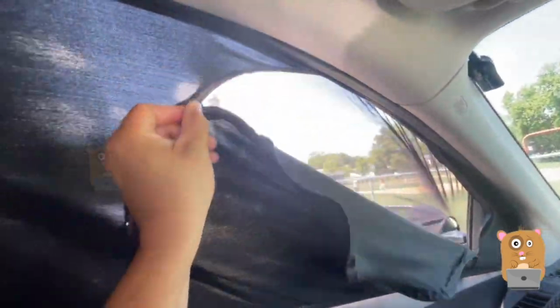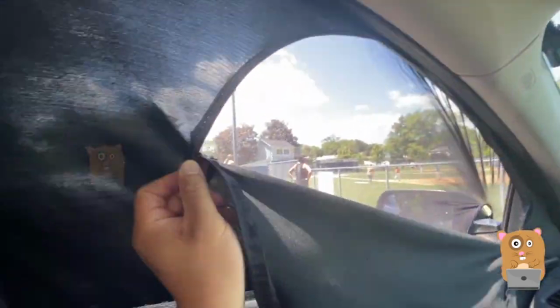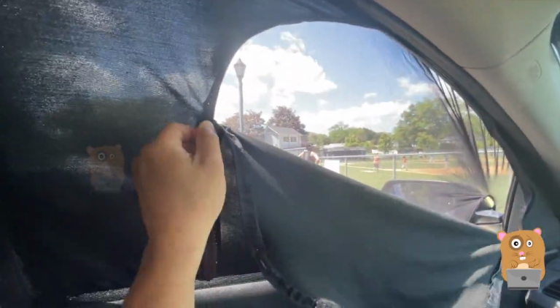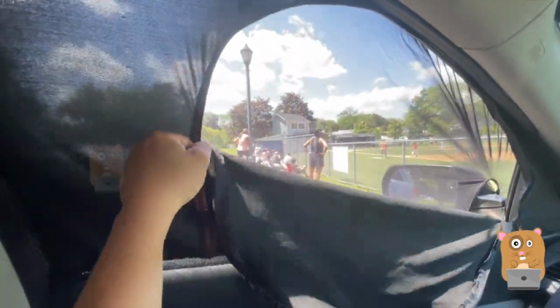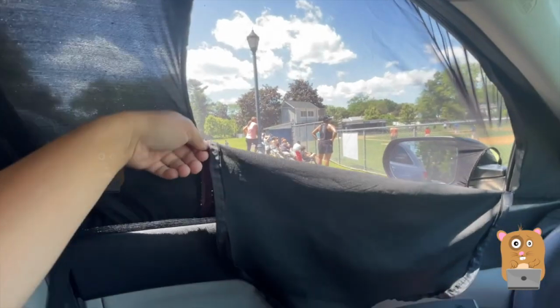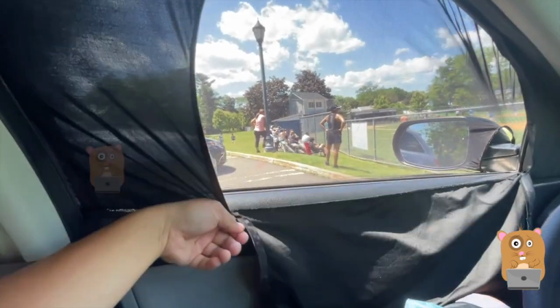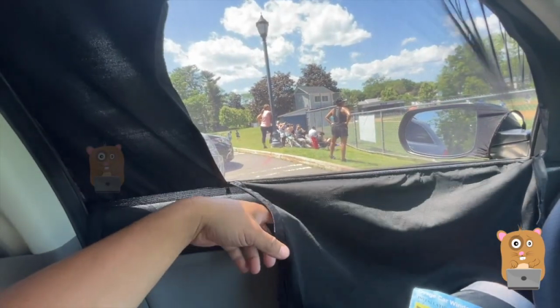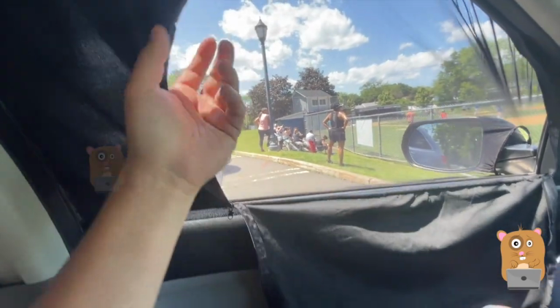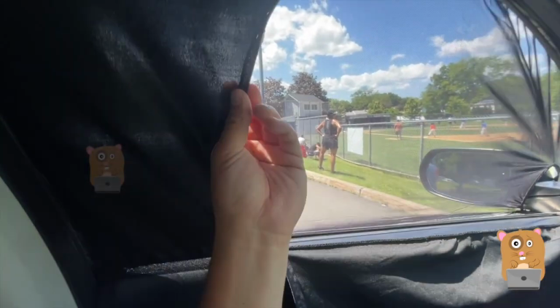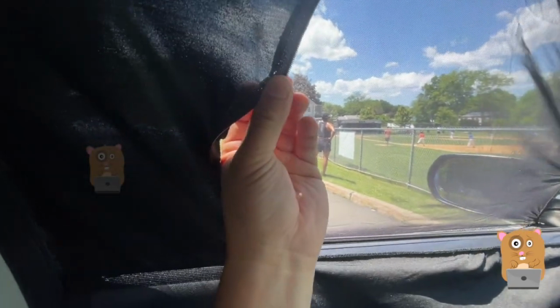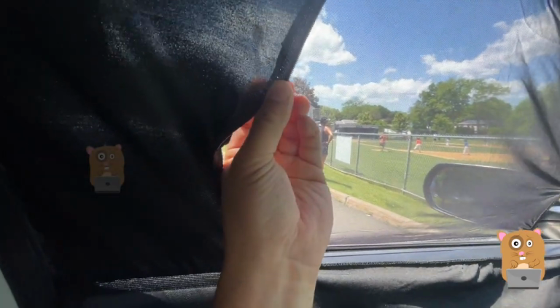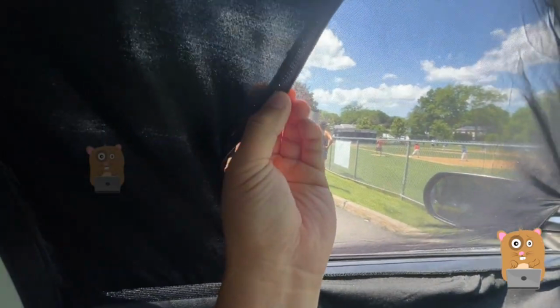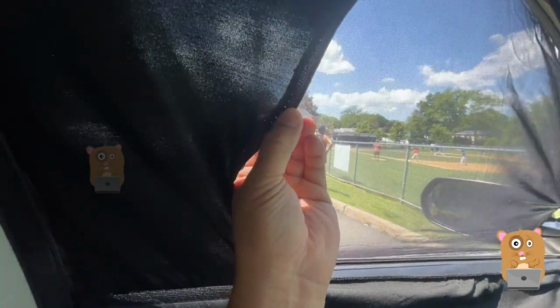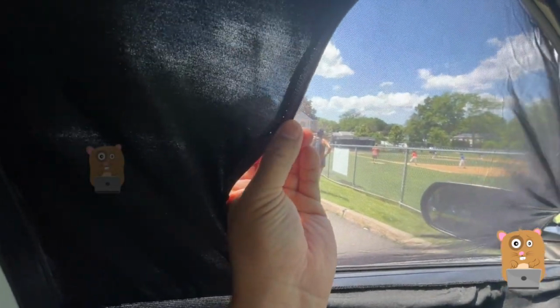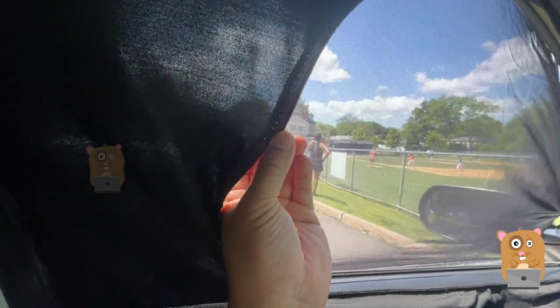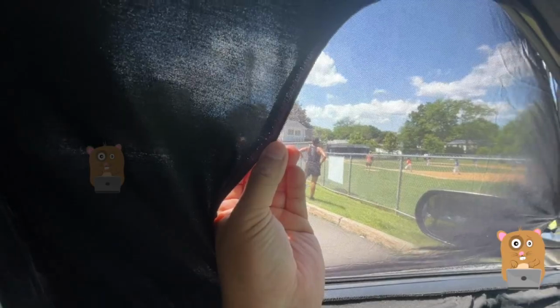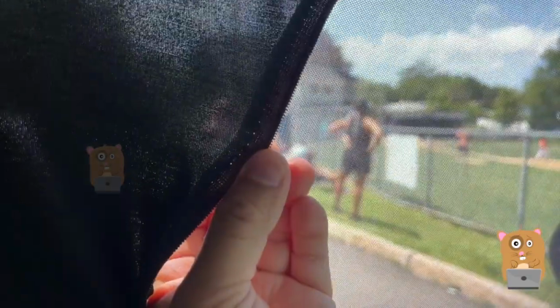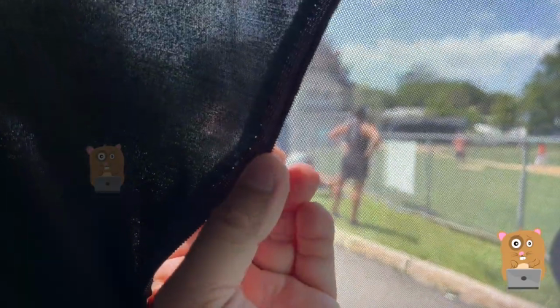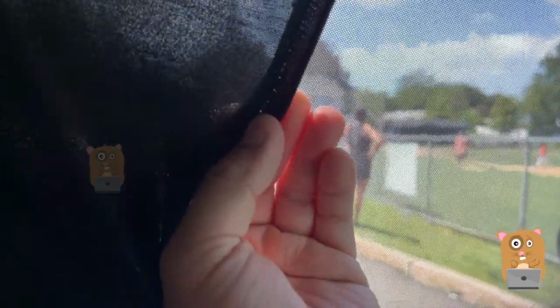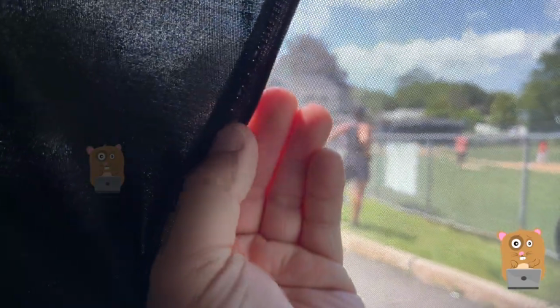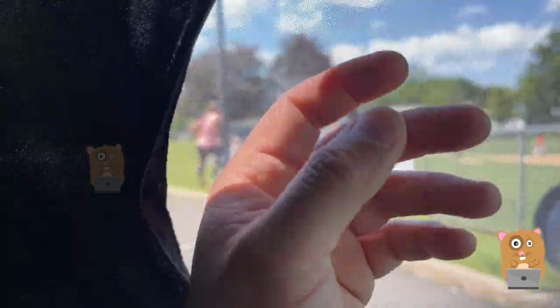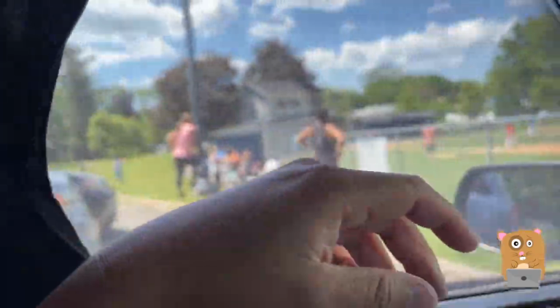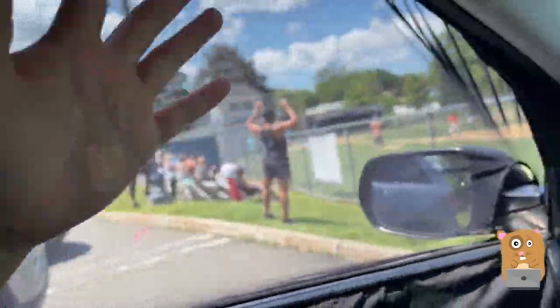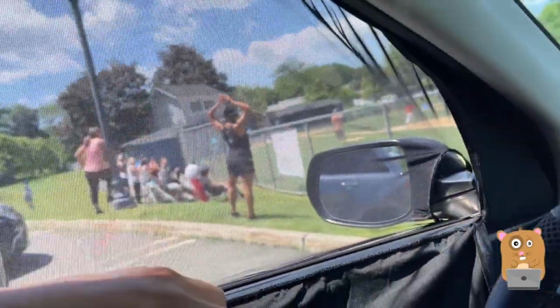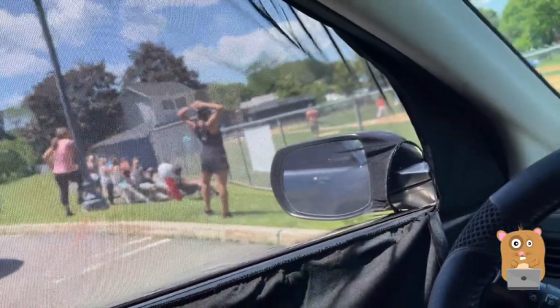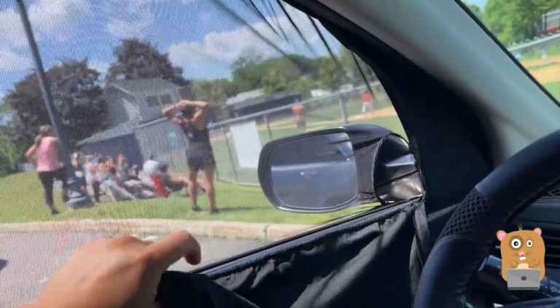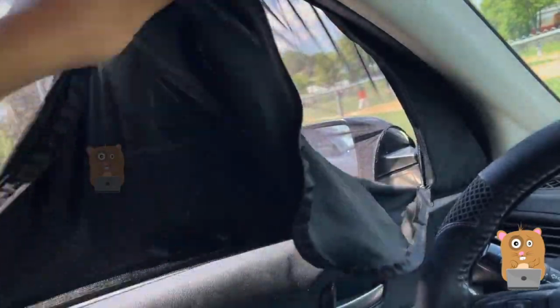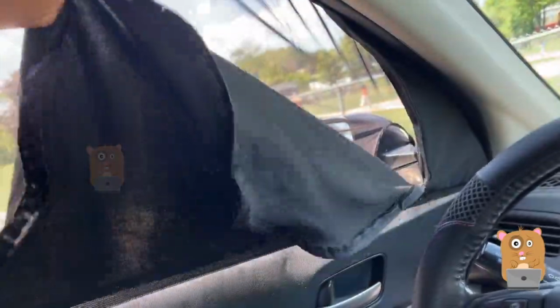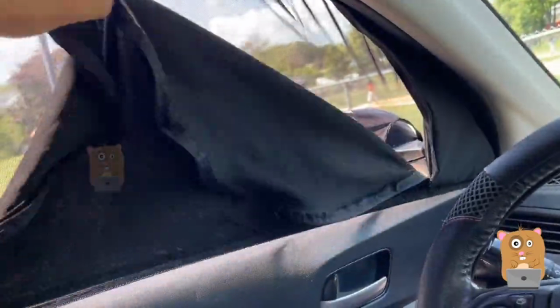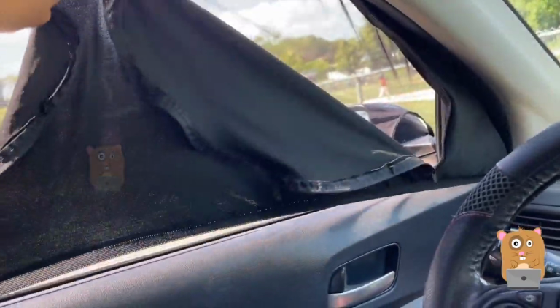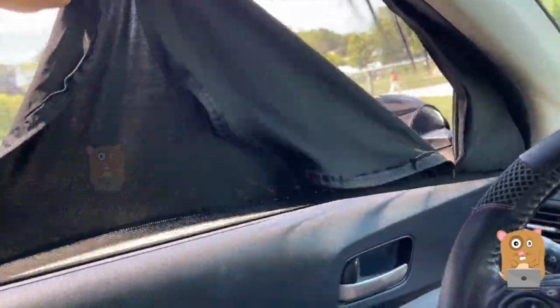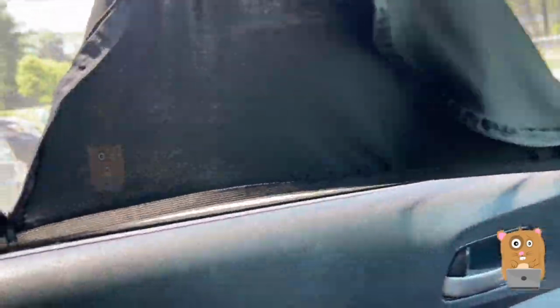Now I don't think this will last too long, because the stitching over here — you can see the gaps. If I can get like maybe two years out of this, I think it'd be well worth it.